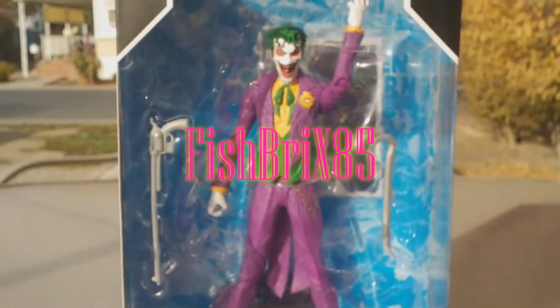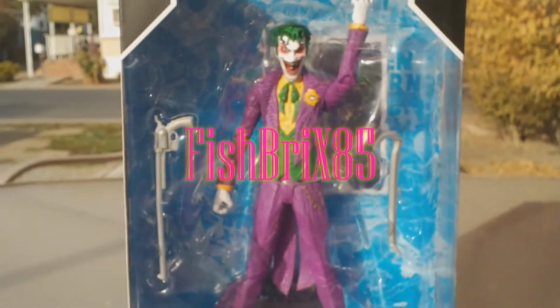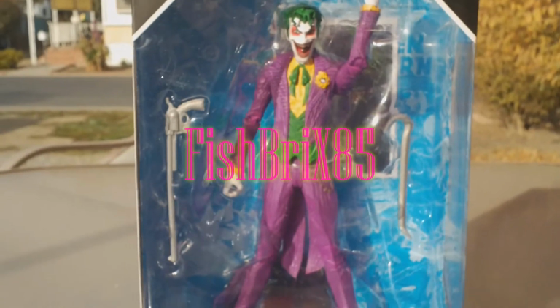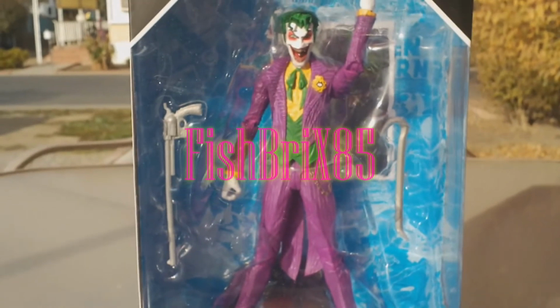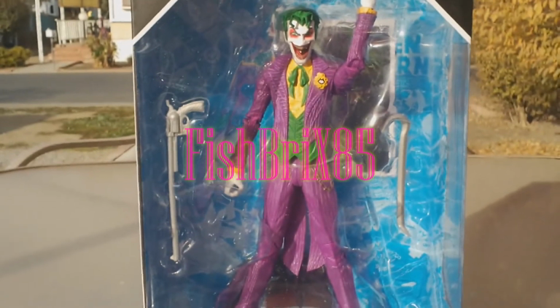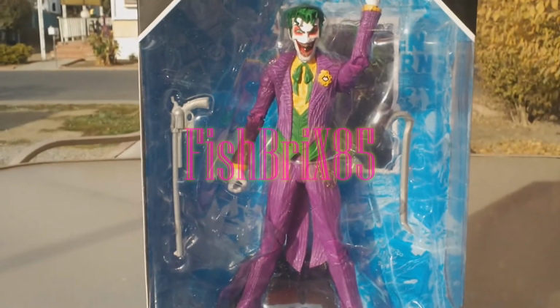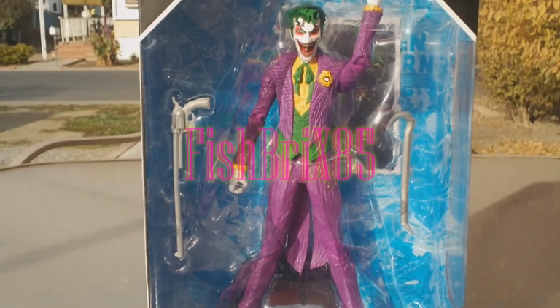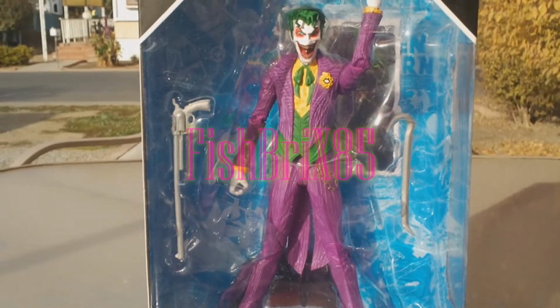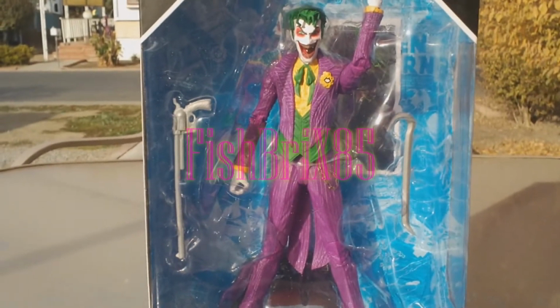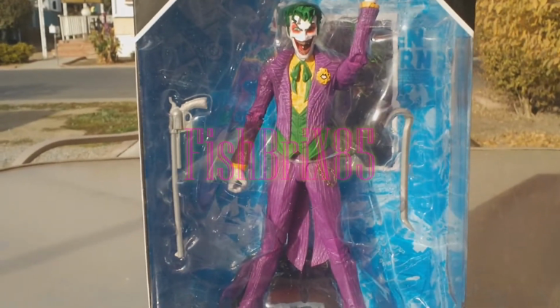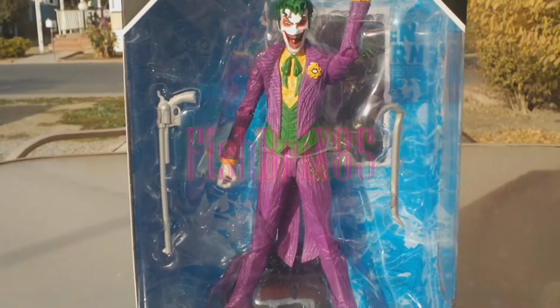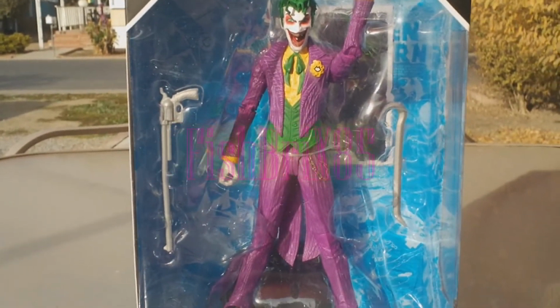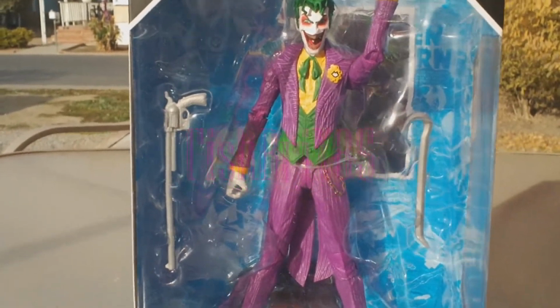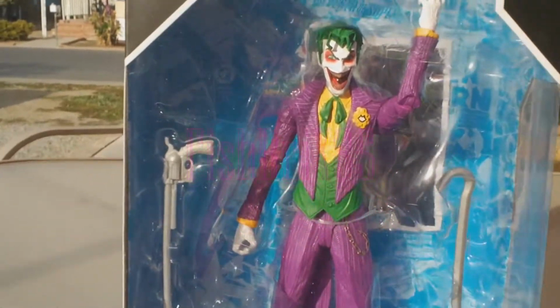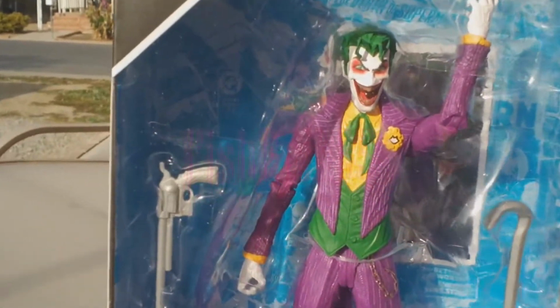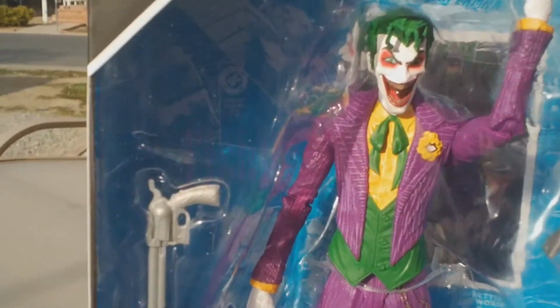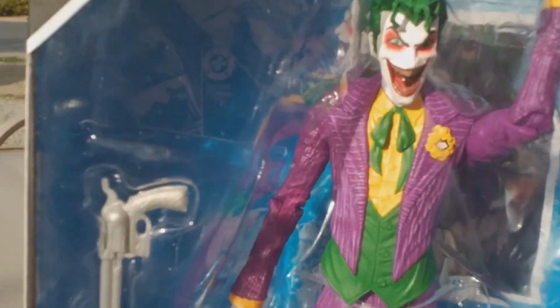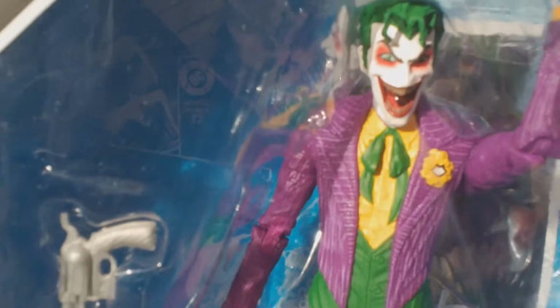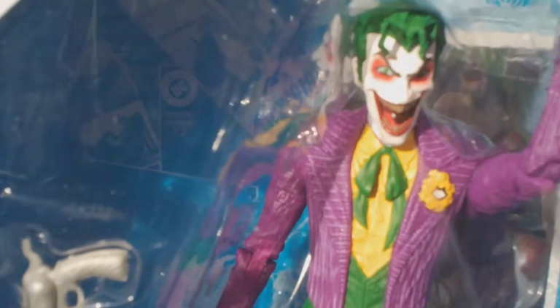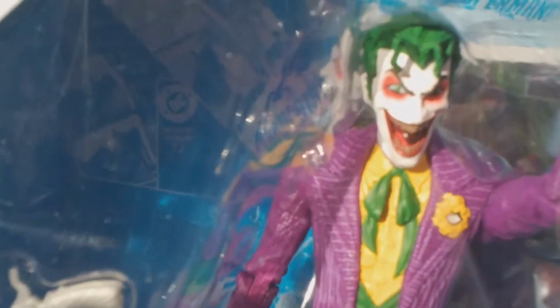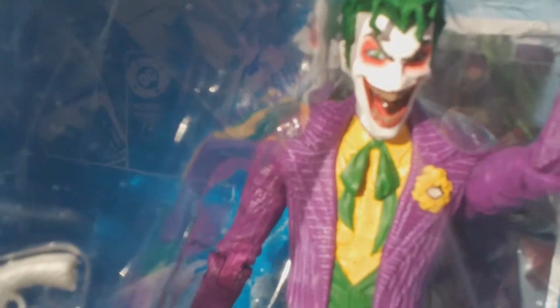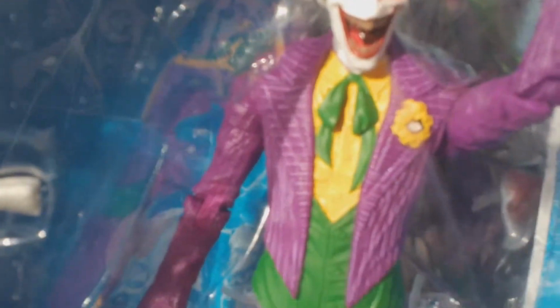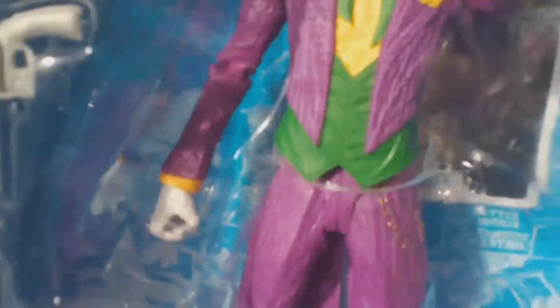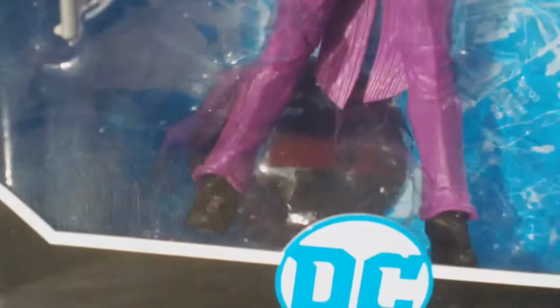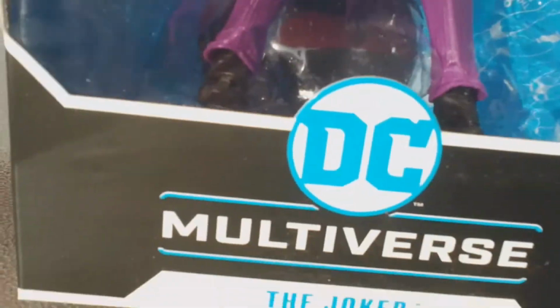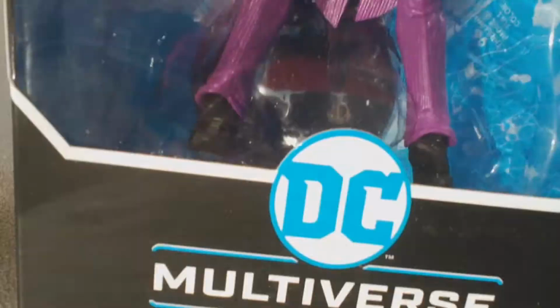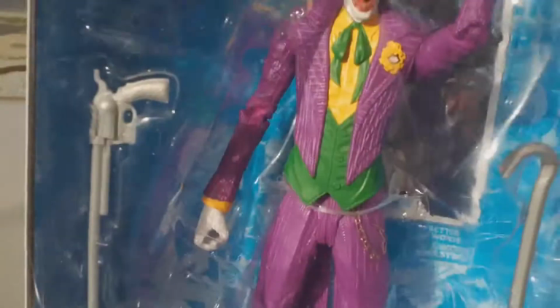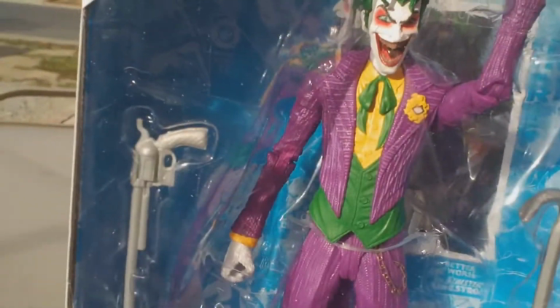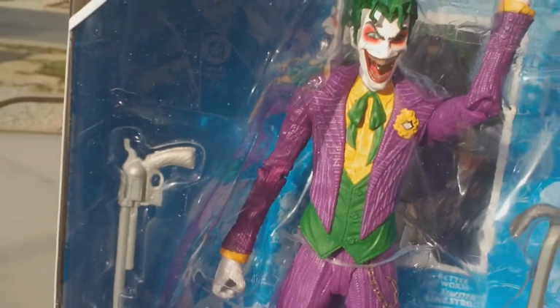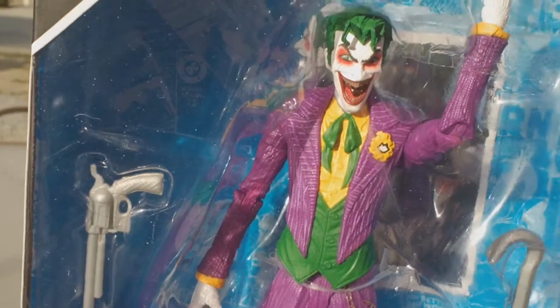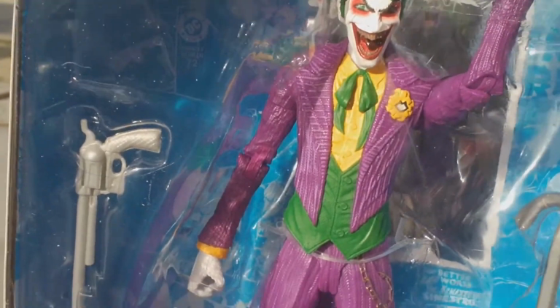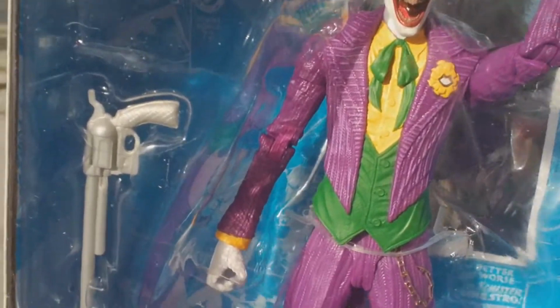What's up guys? Fishbricks85 here. Welcome back to the channel. Today we're taking a look at this DC Multiverse Joker made by McFarlane Toys.